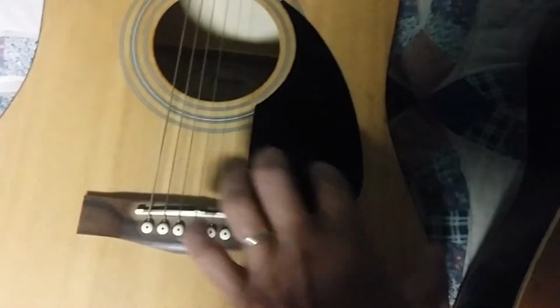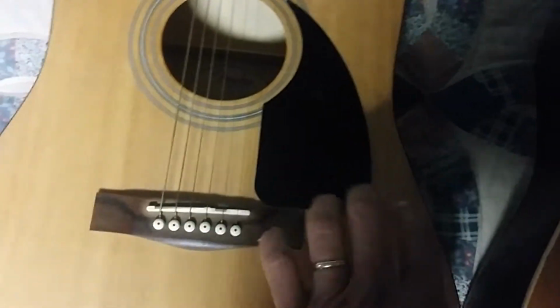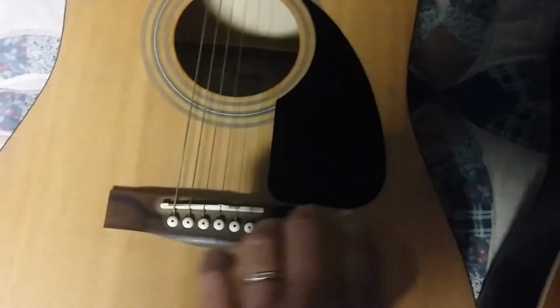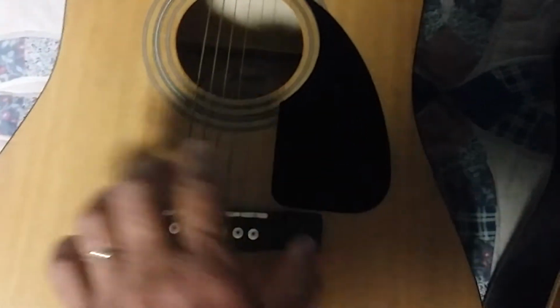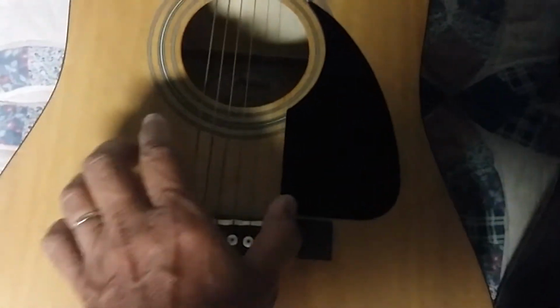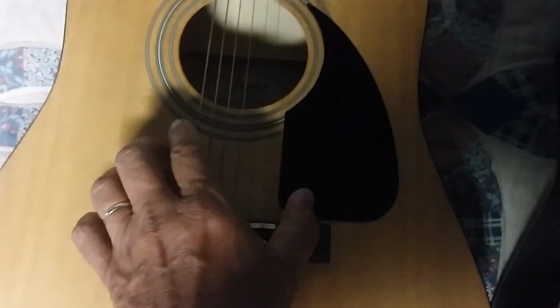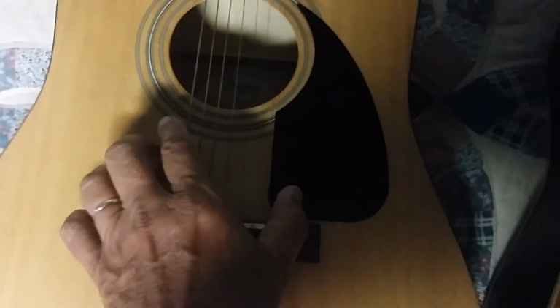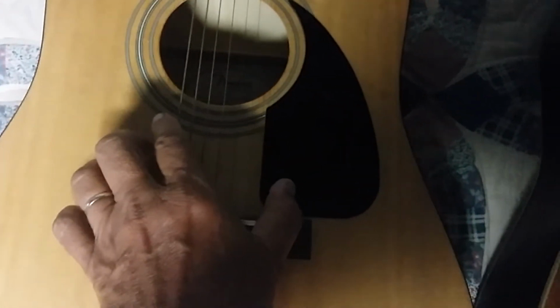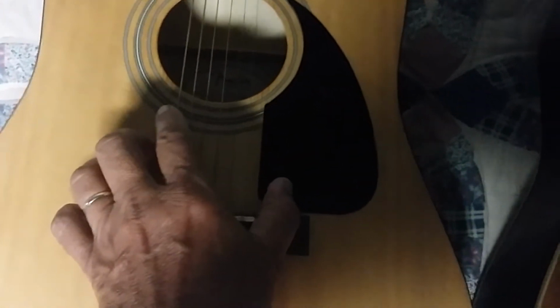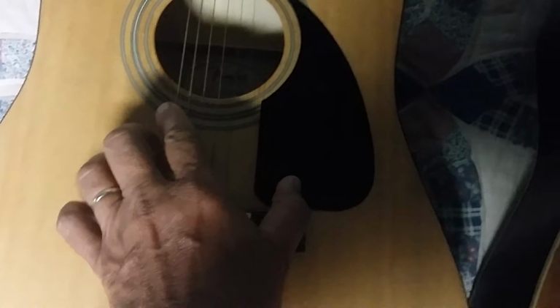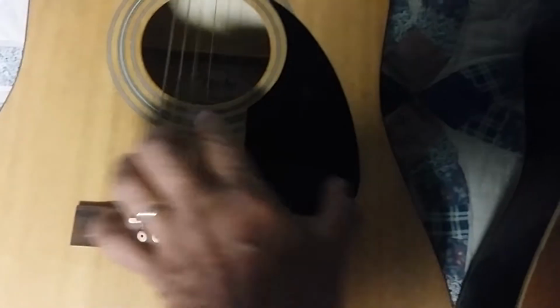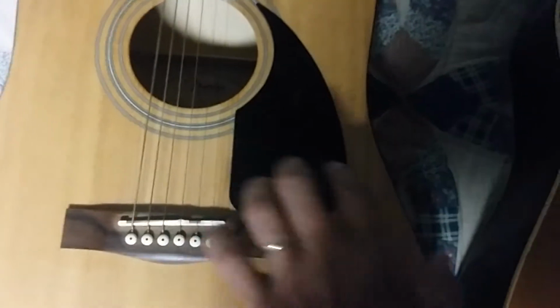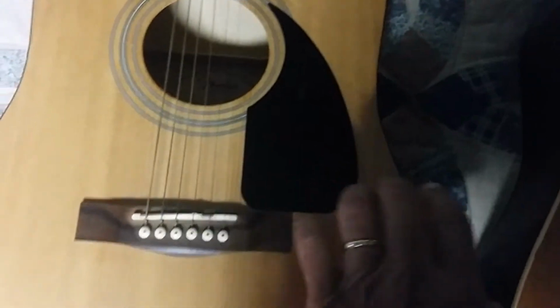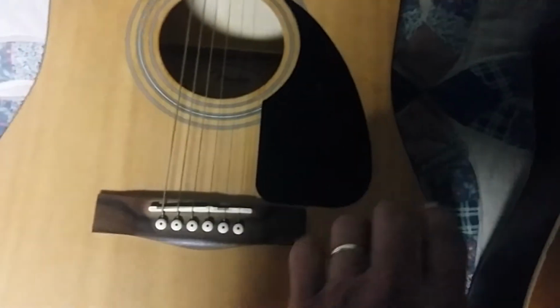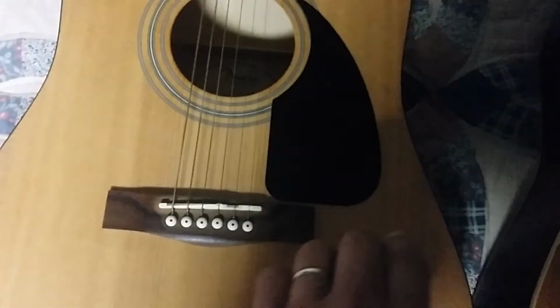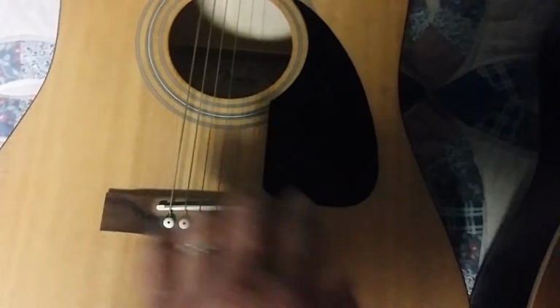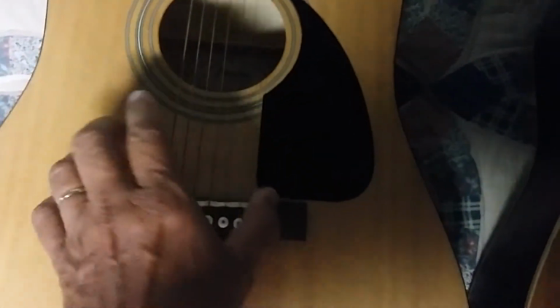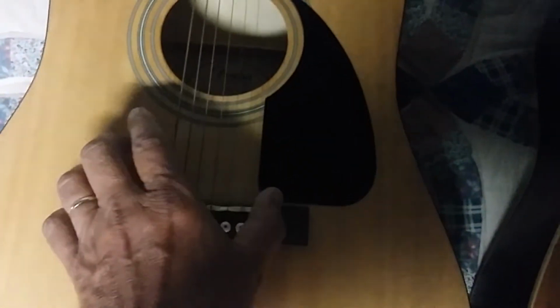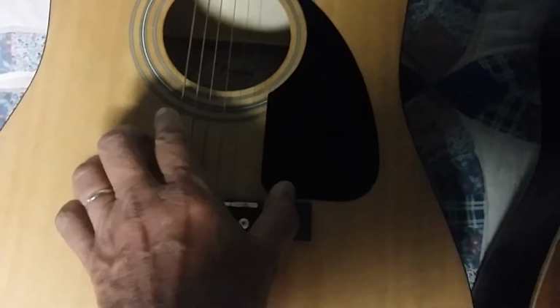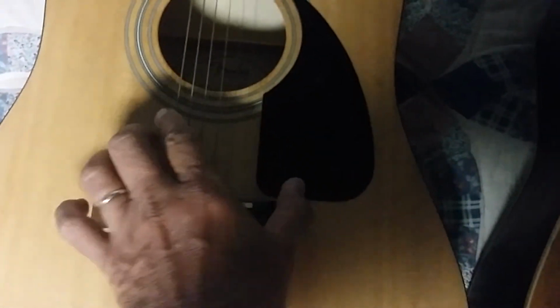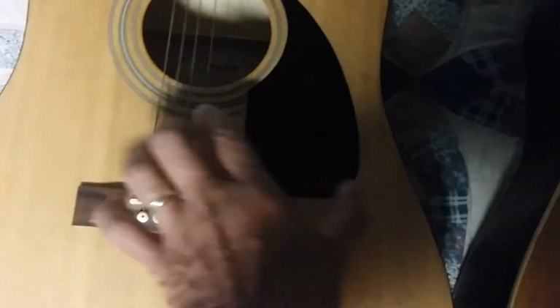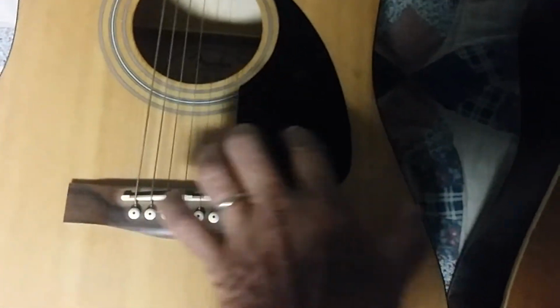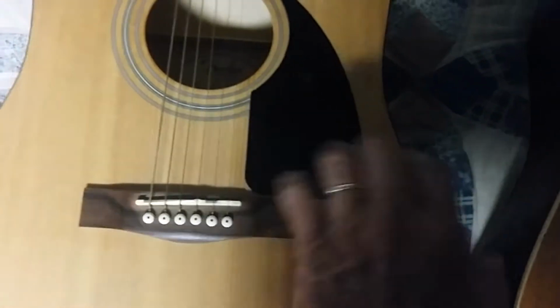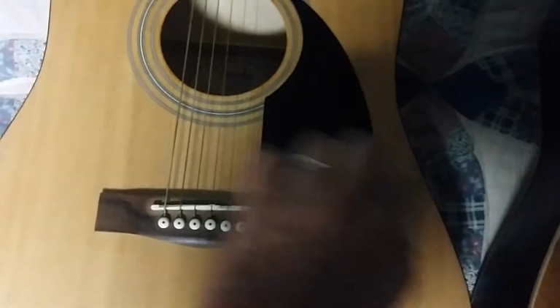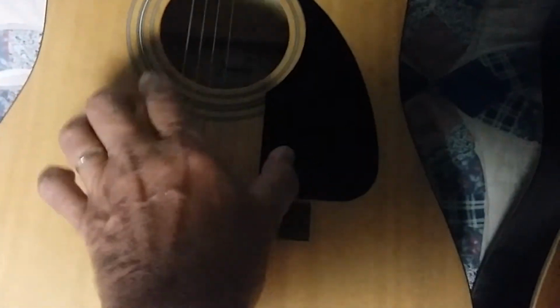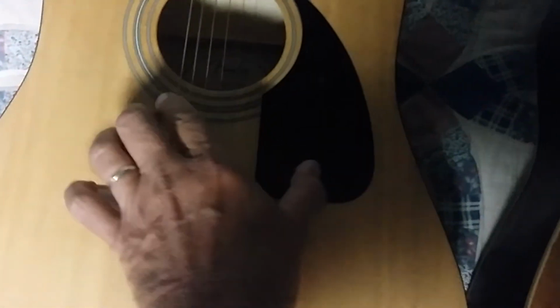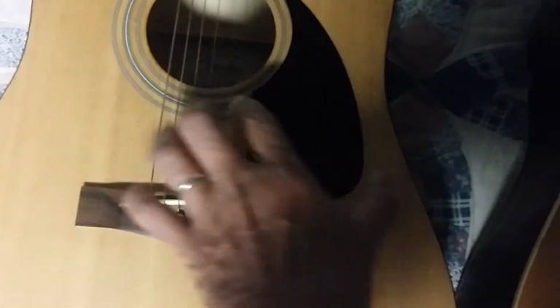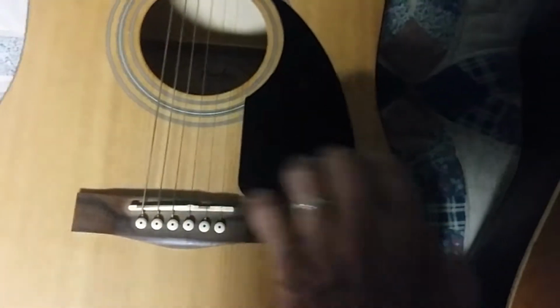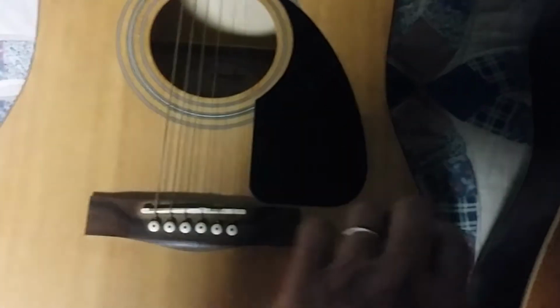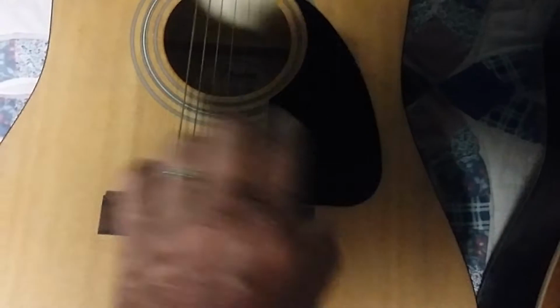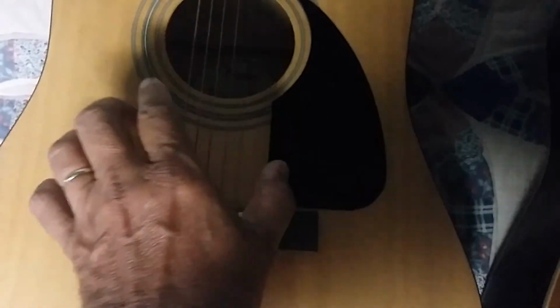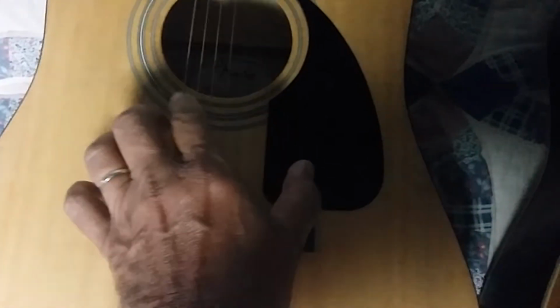This is the standard E tuning that we are all used to.